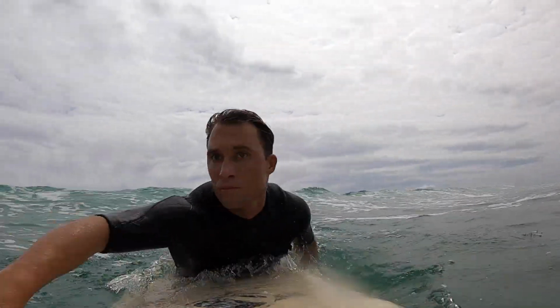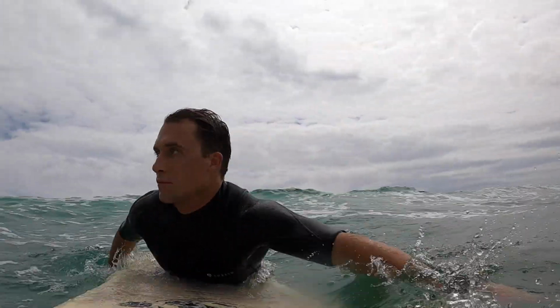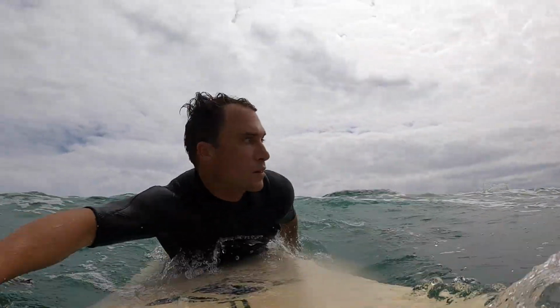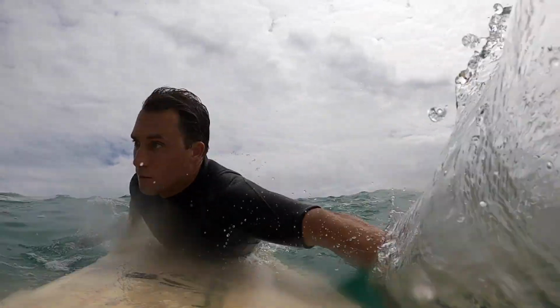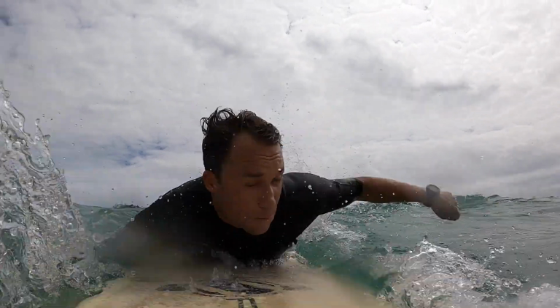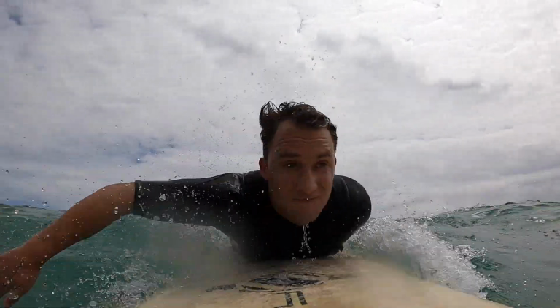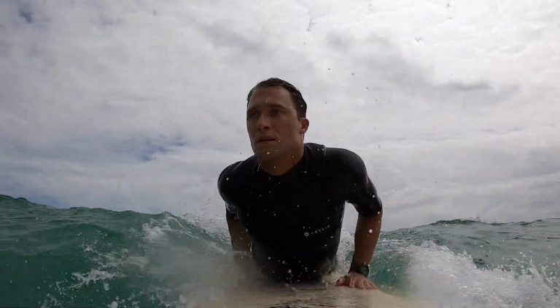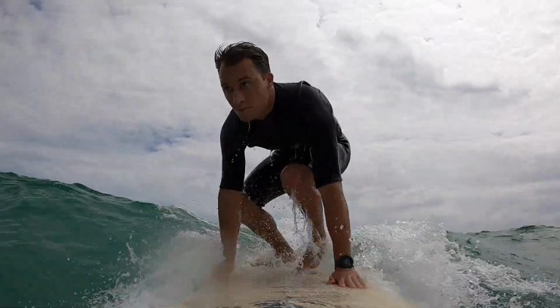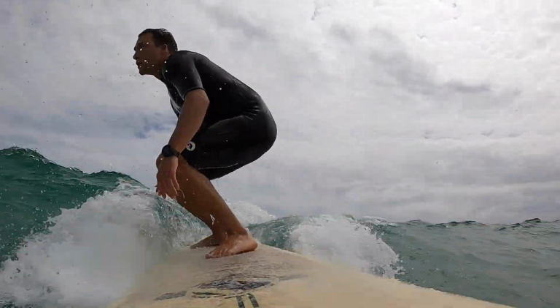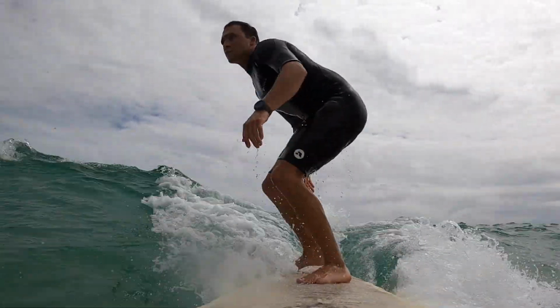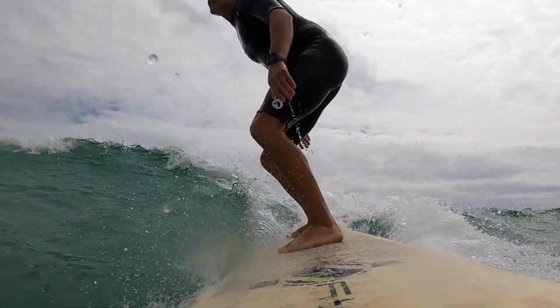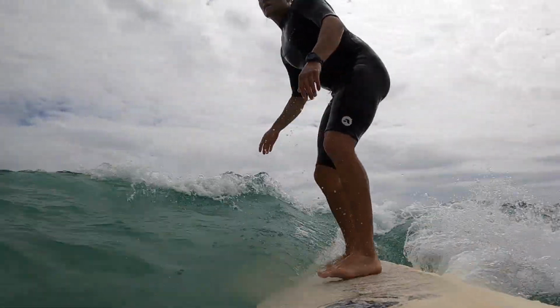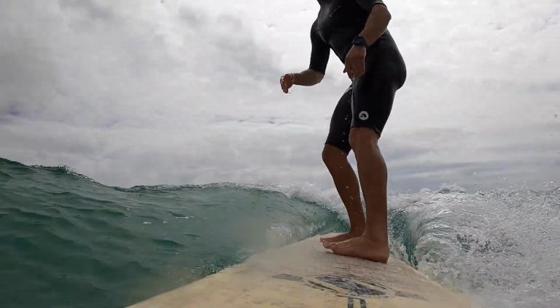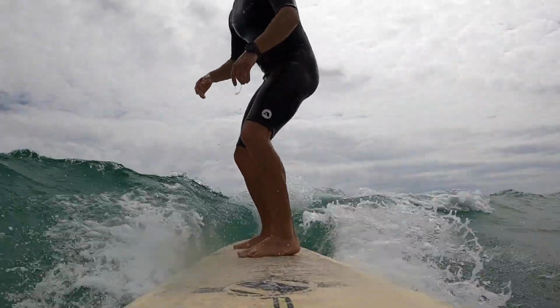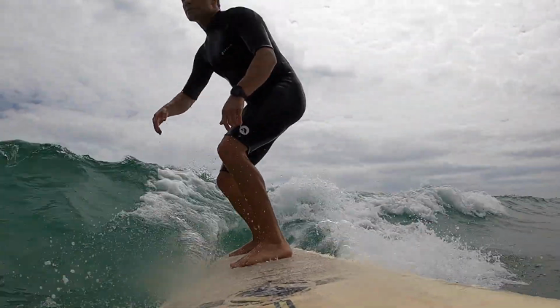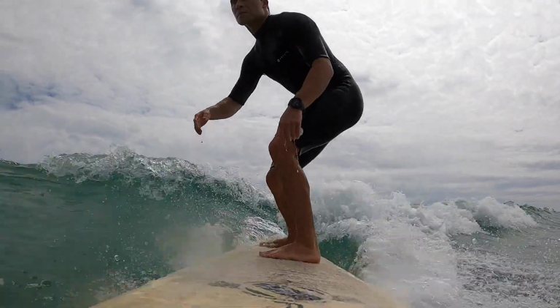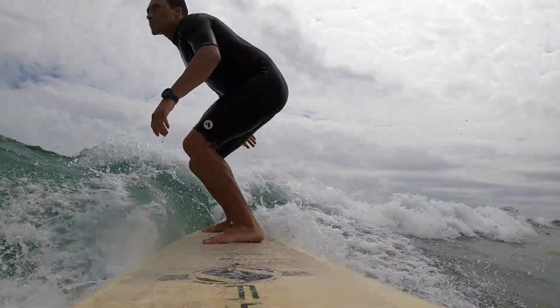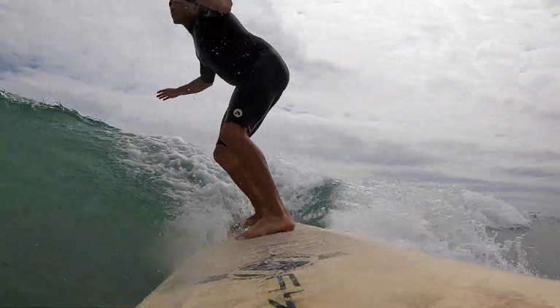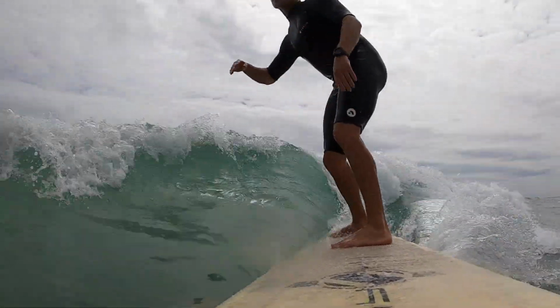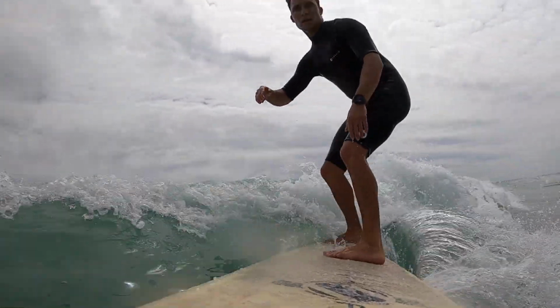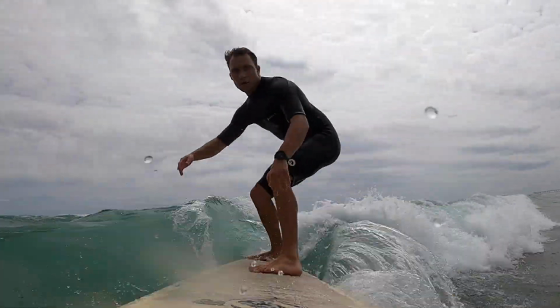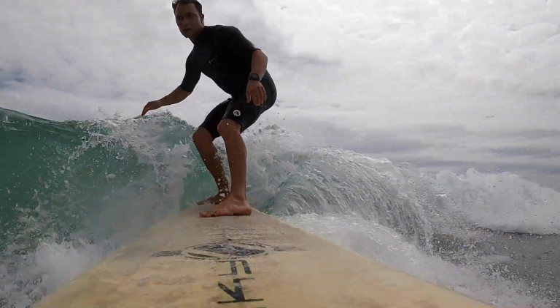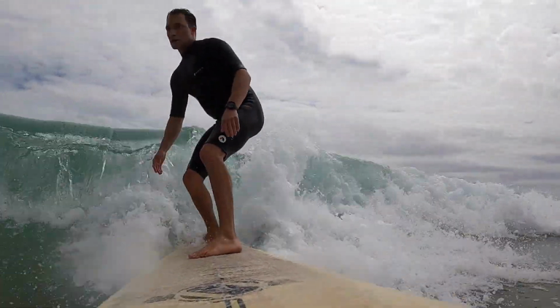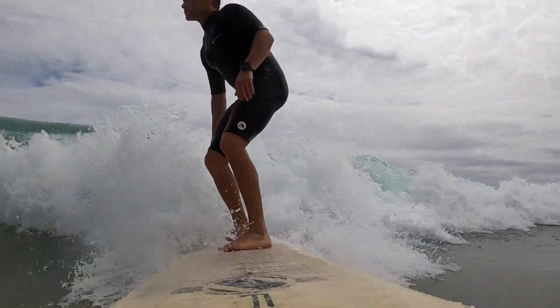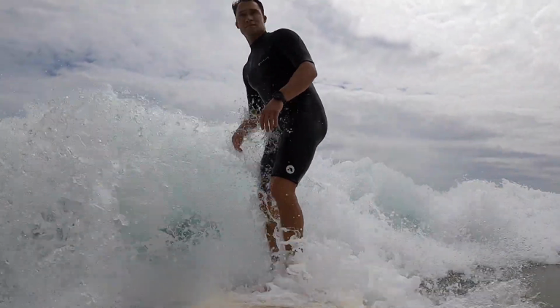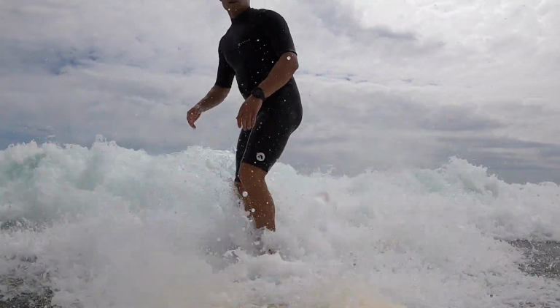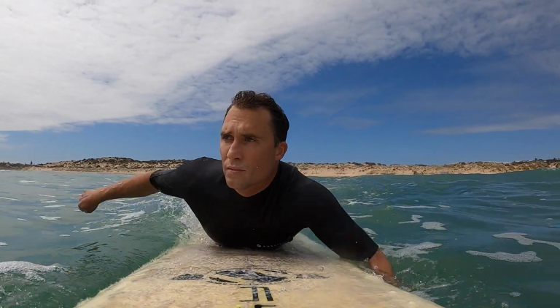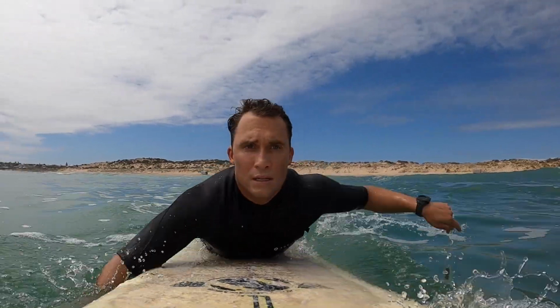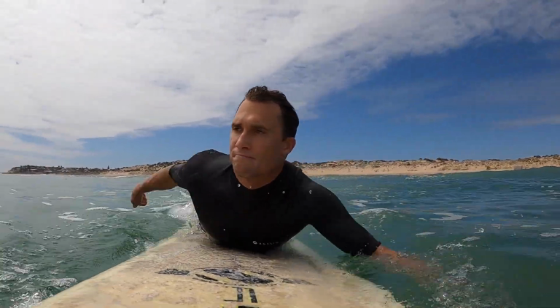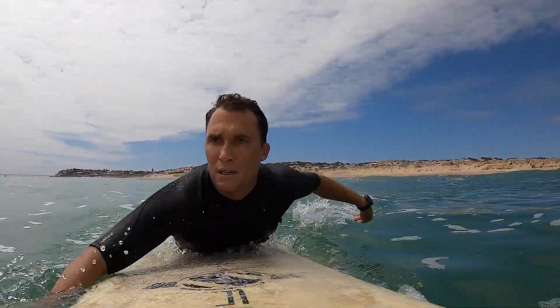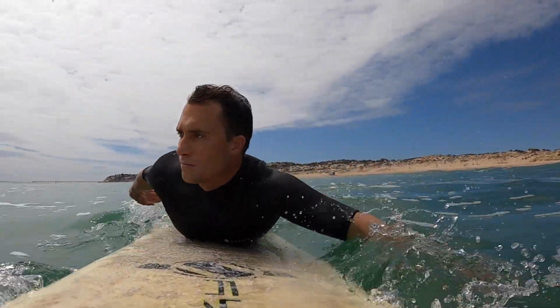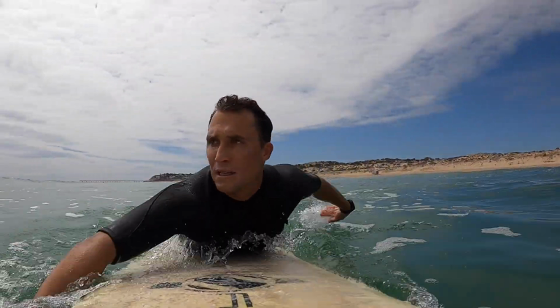Eventually you're going to want to start to progress your surfing. To do this, we need to start making changes in direction like this. We're going to start moving our weight onto our toes or onto our heels depending on which way you actually want to turn, and we also look and point to where we want to go.